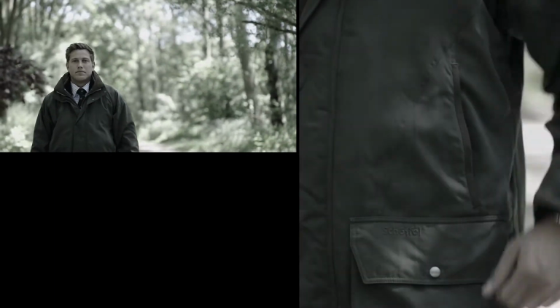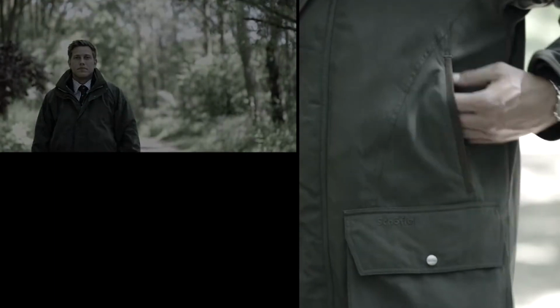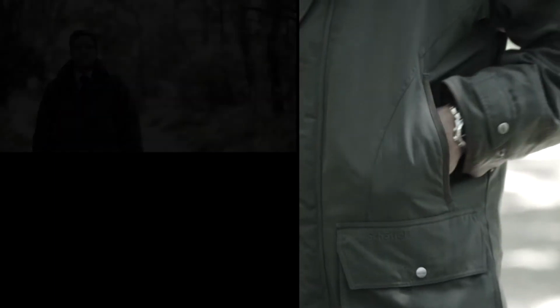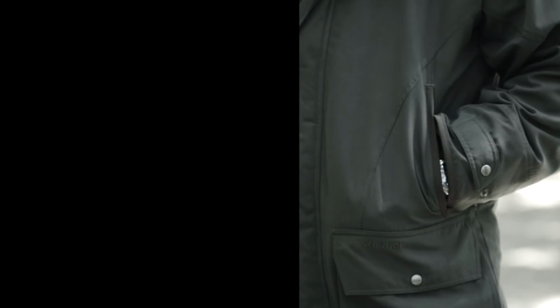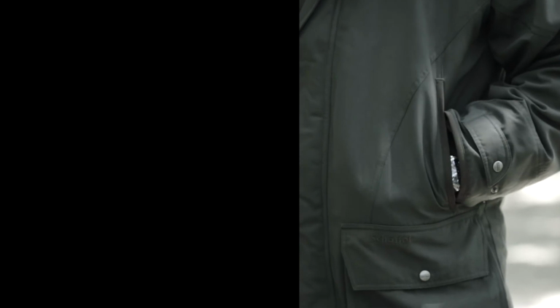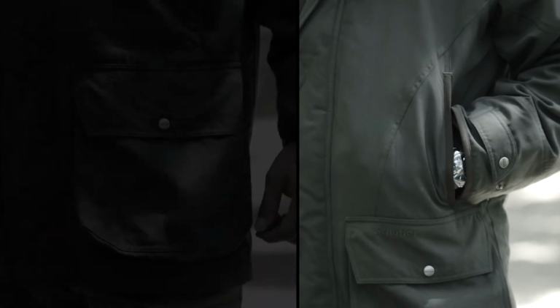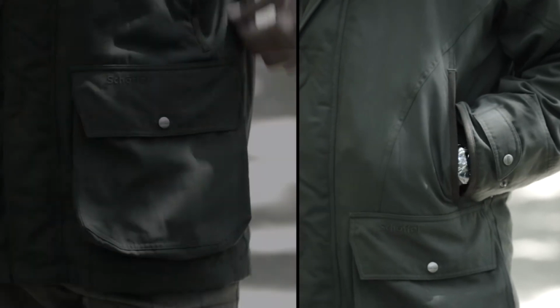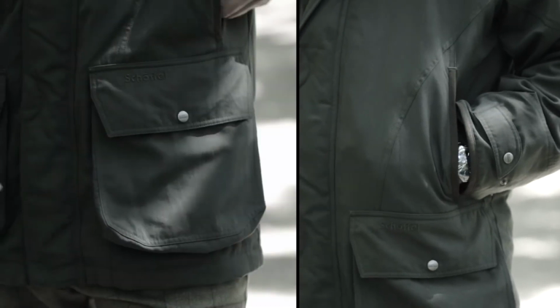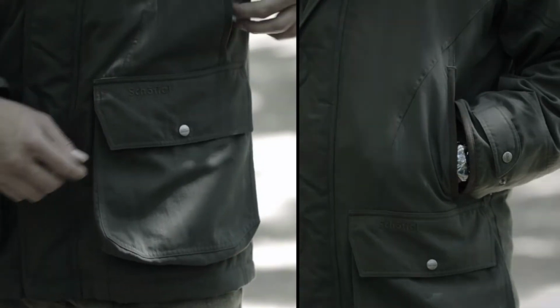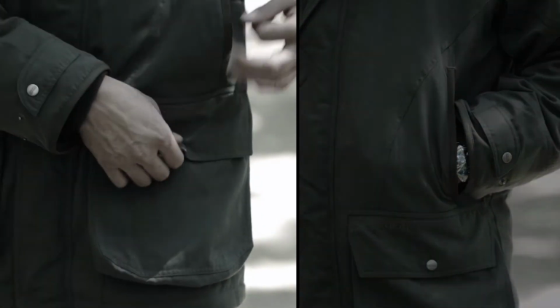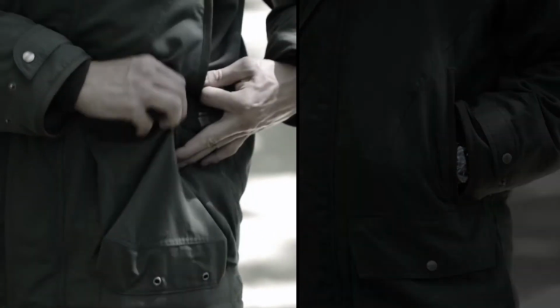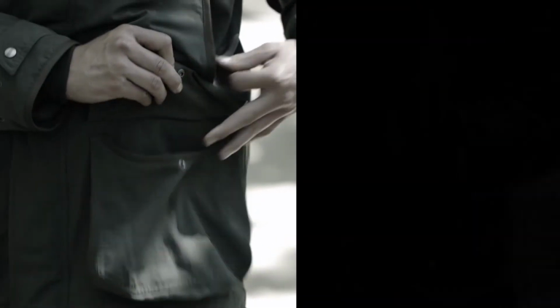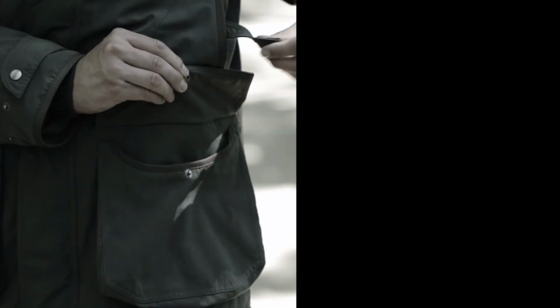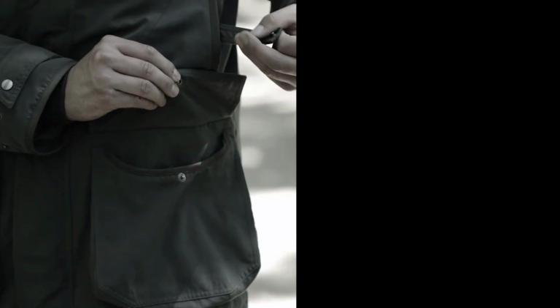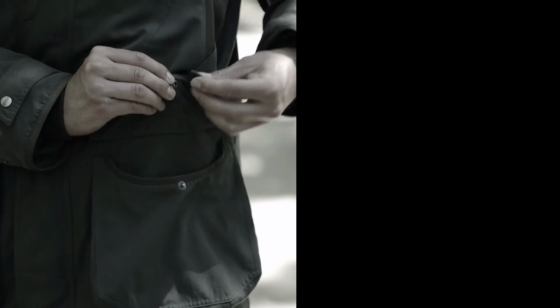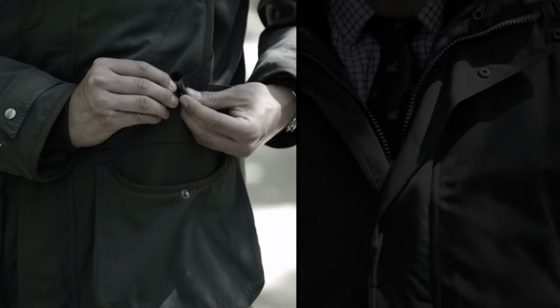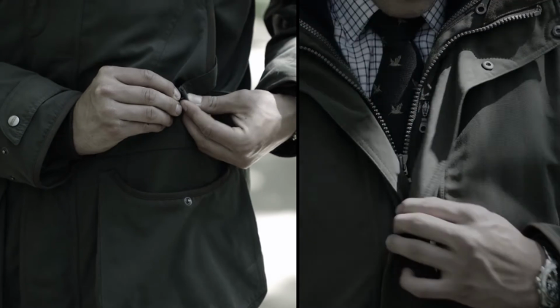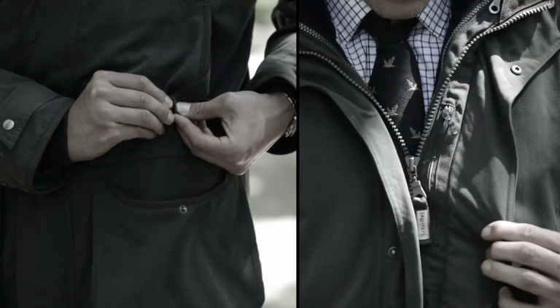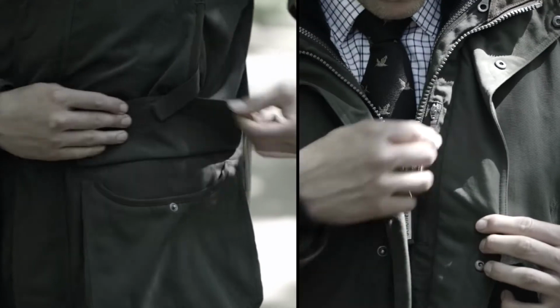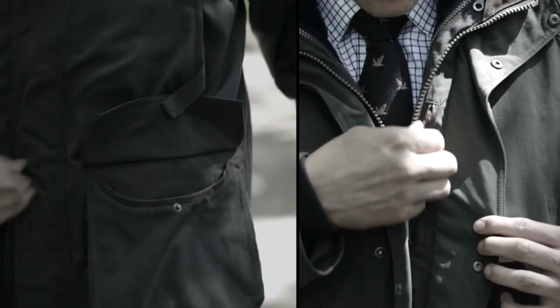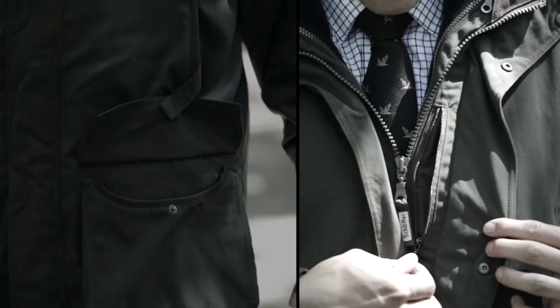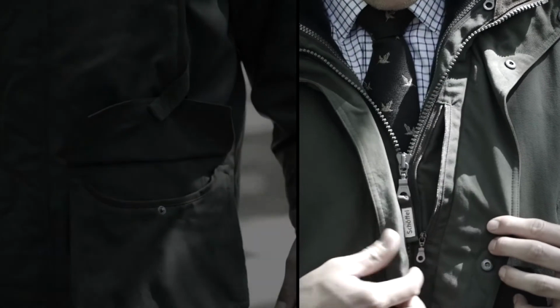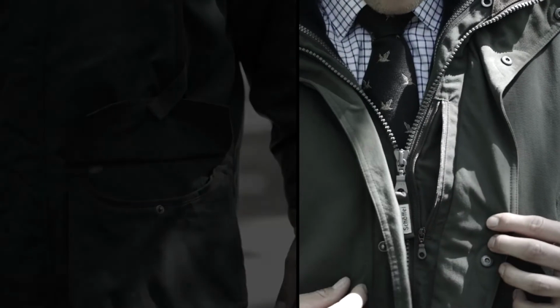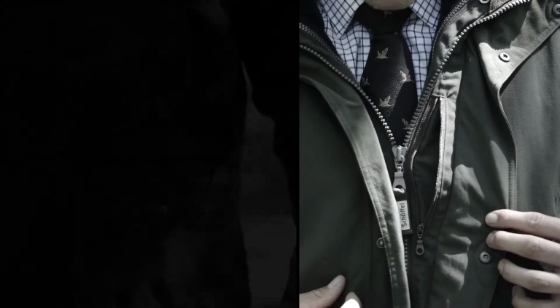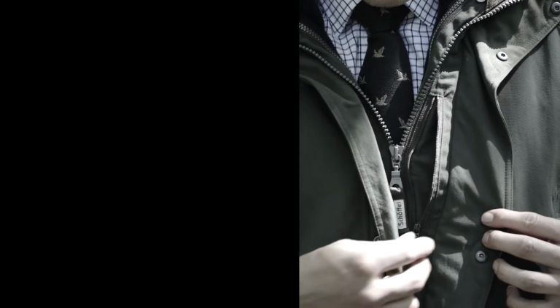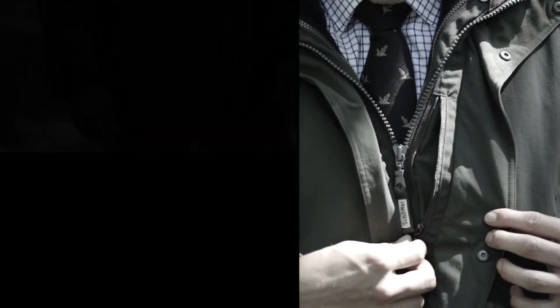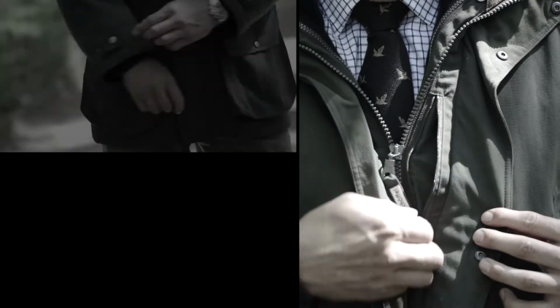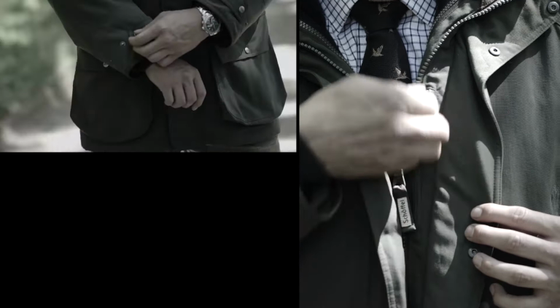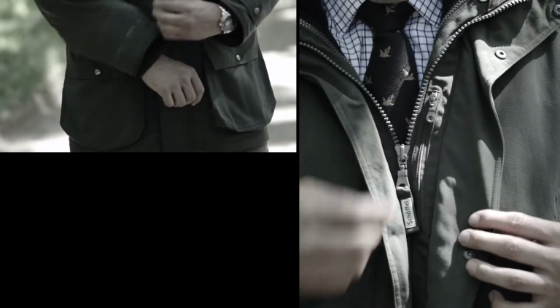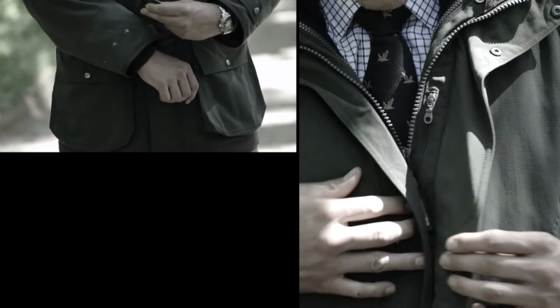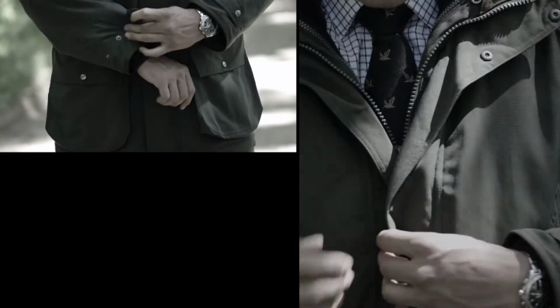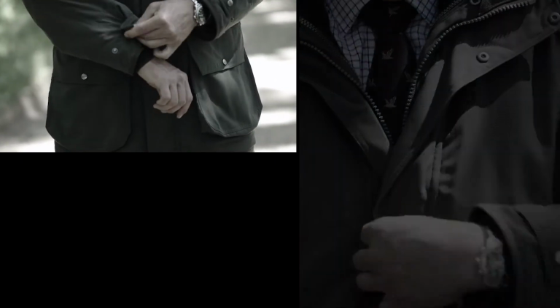It comes with microfleece hand-warming pockets, large bellow cartridge pockets with drainage holes, a retainer strap for easy cartridge access, two inside zip security pockets, and adjustable storm cuffs with popper closure.